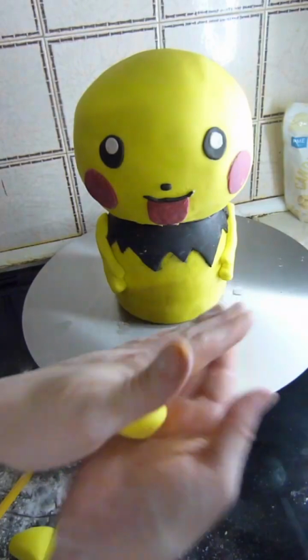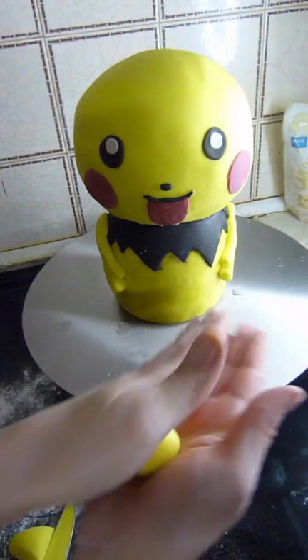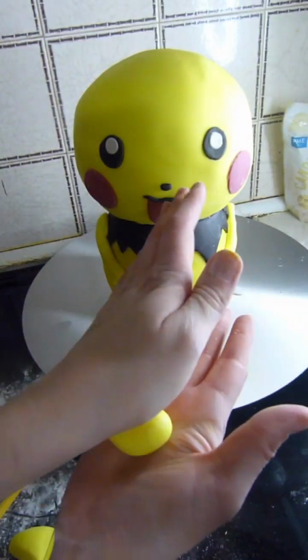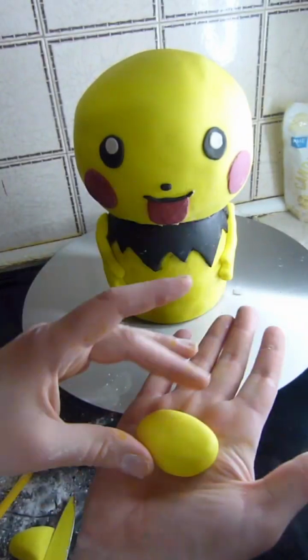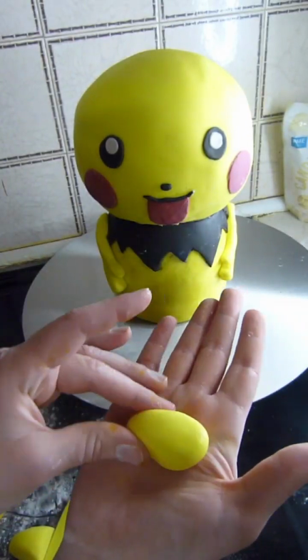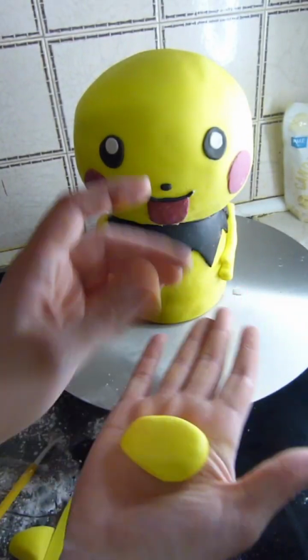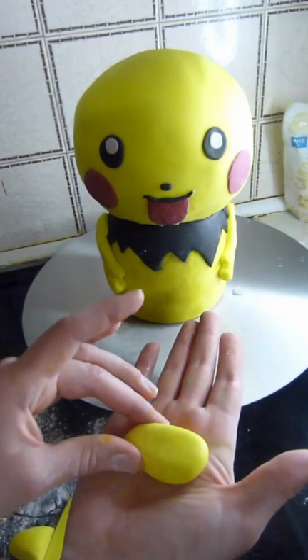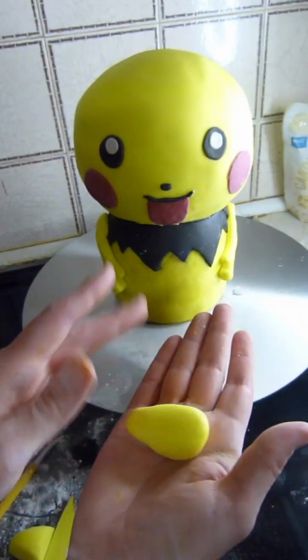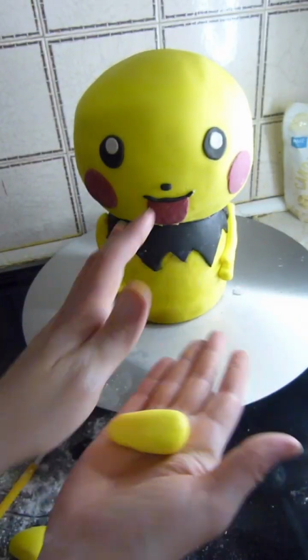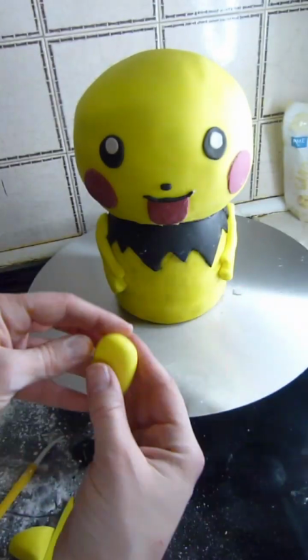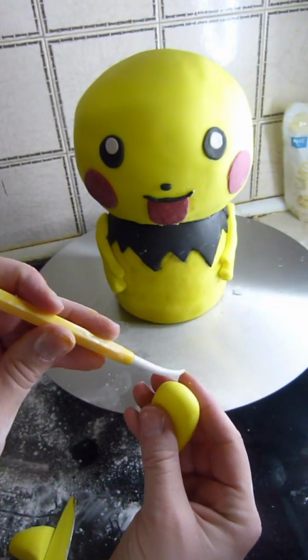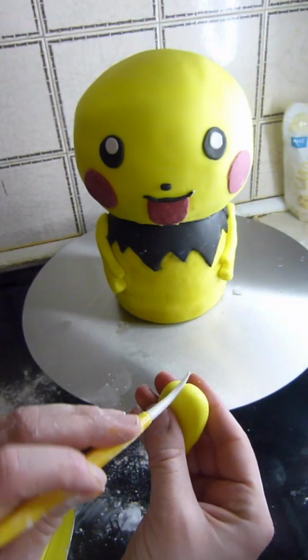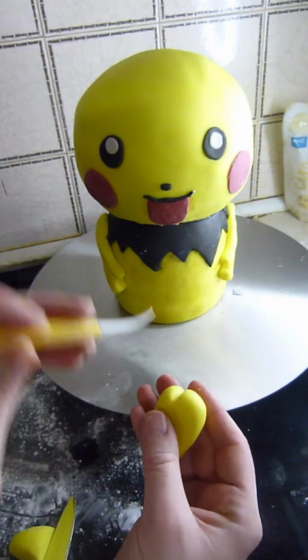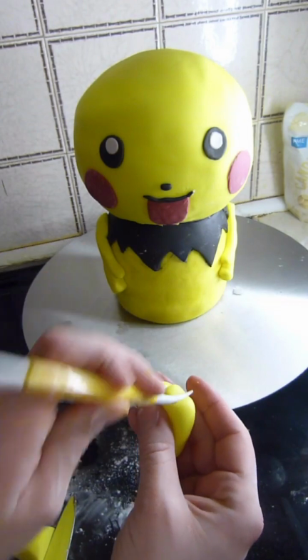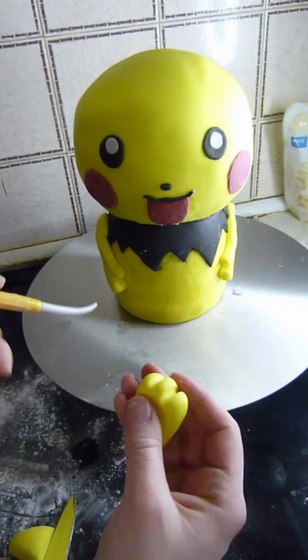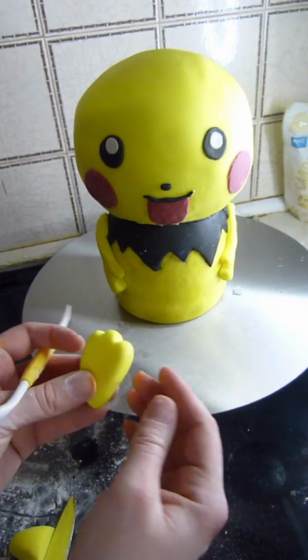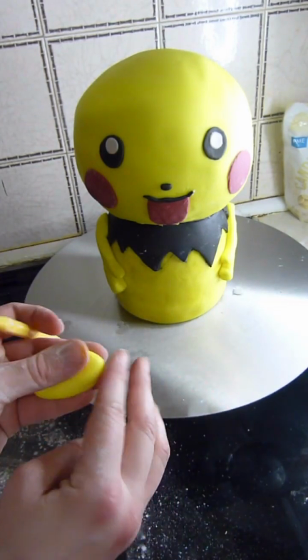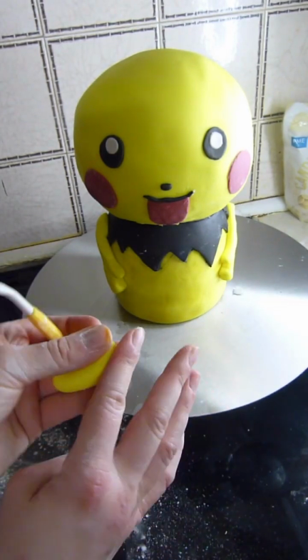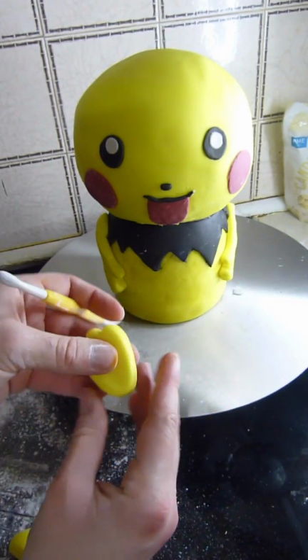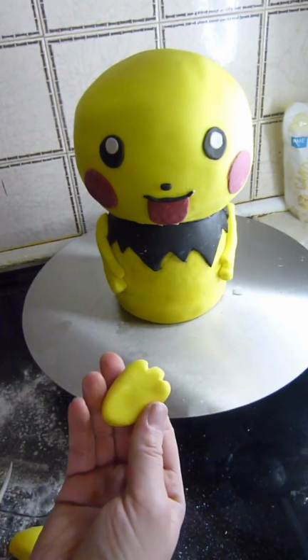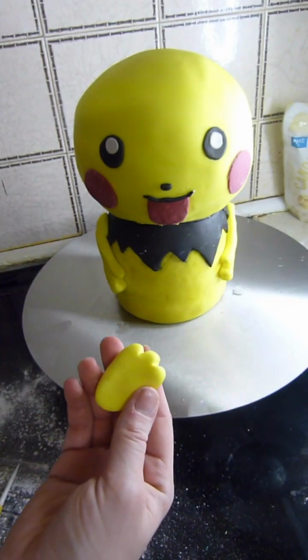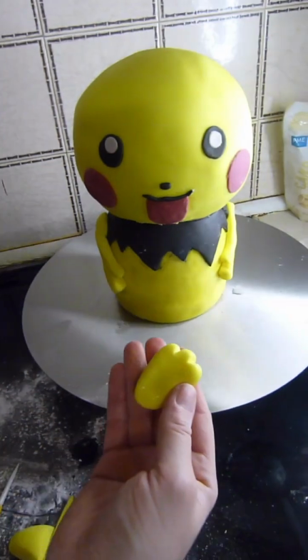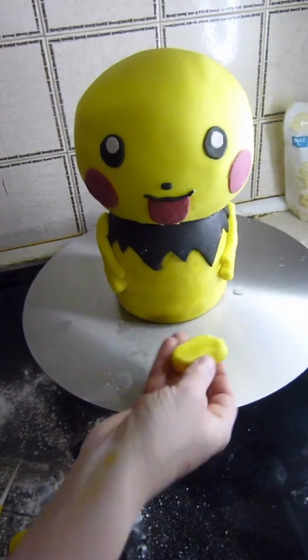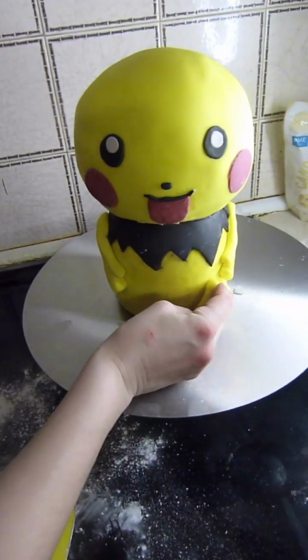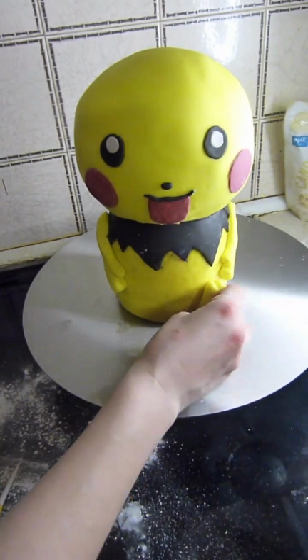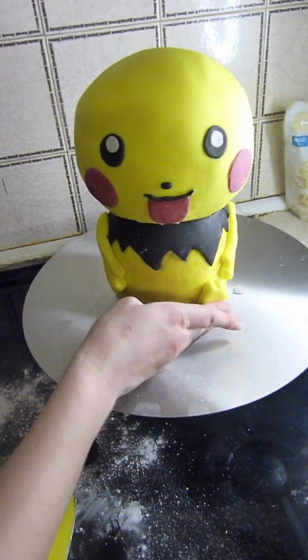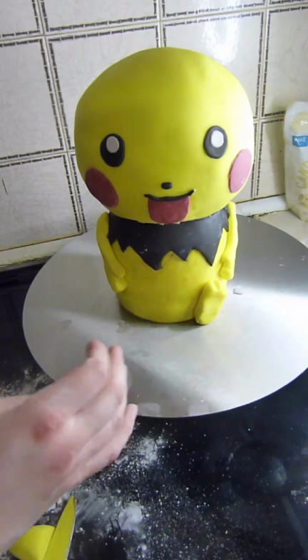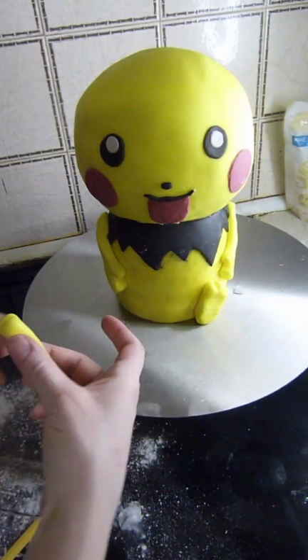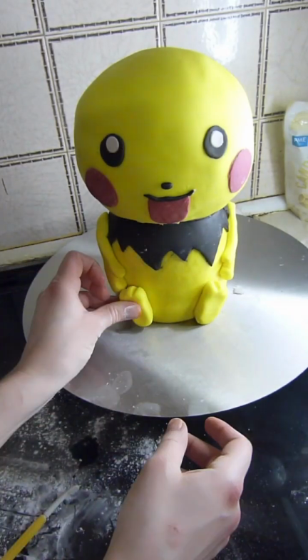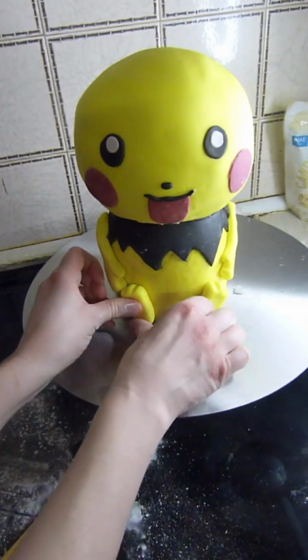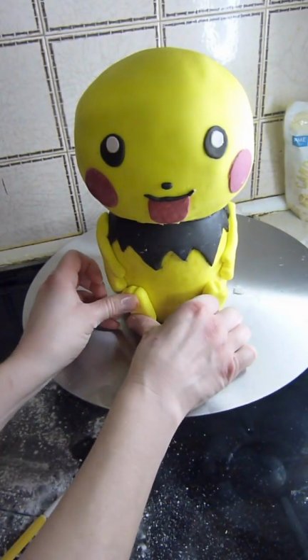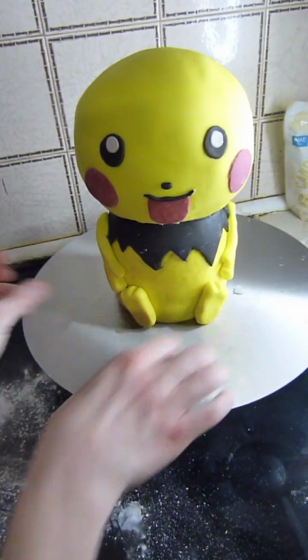I'll repeat for the other arm. I use some more of that yellow fondant and make an oval shape, then taper one end, and on the larger end I use my Dresden tool to mark in Pichu's toes. I'm going to do that twice for both feet.